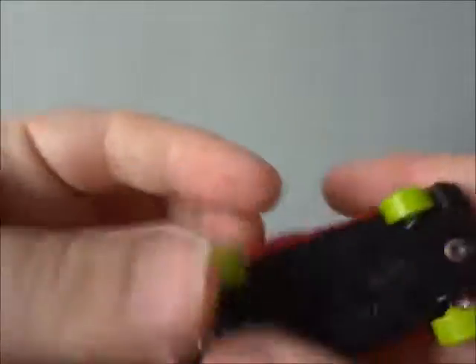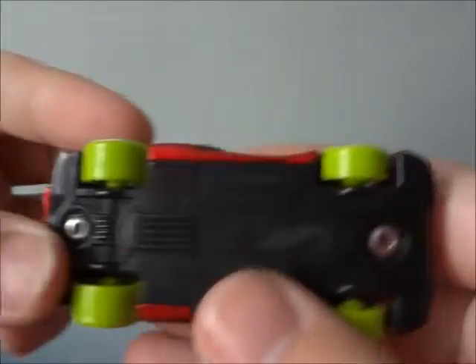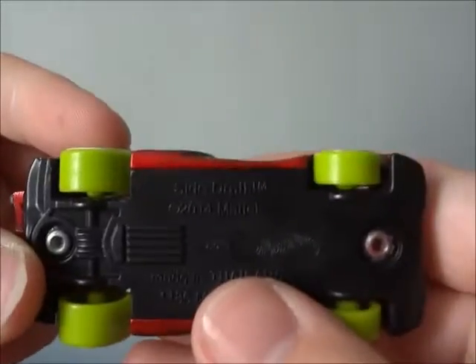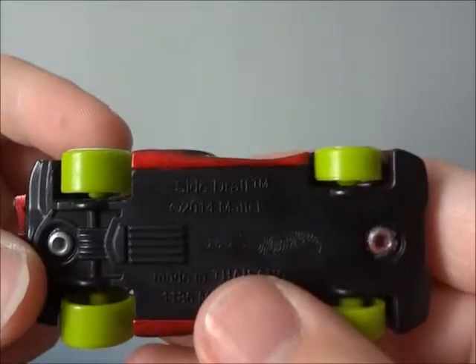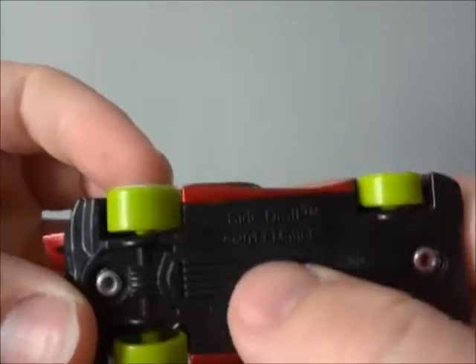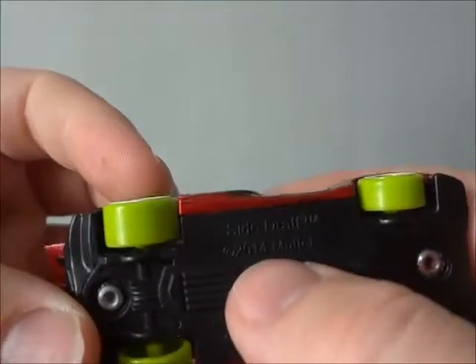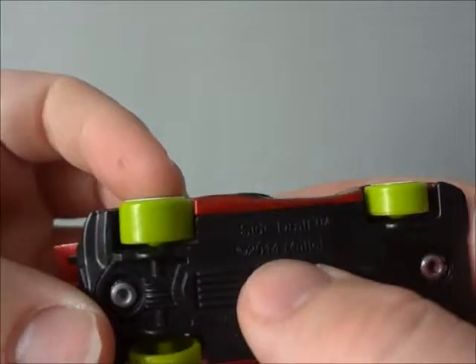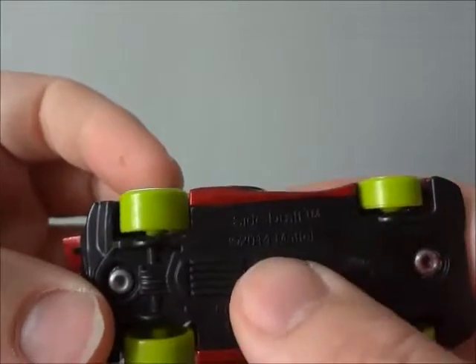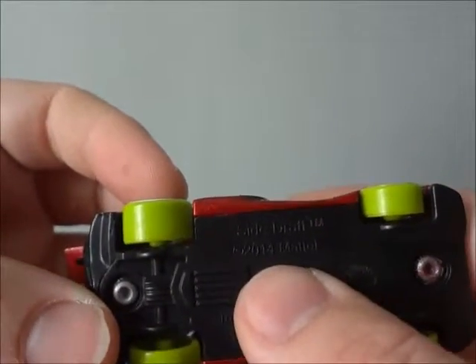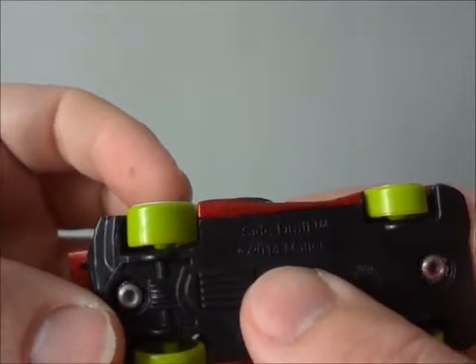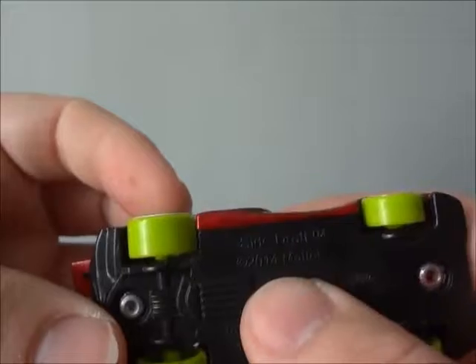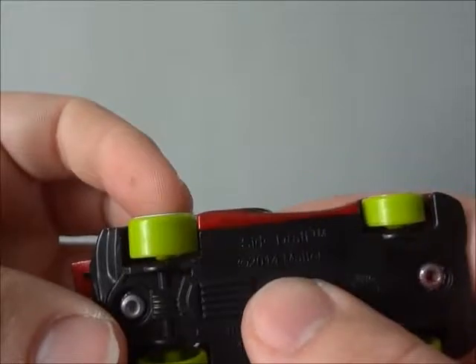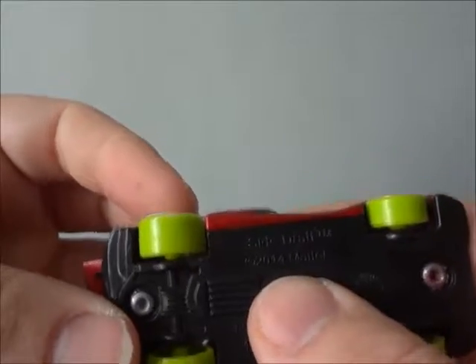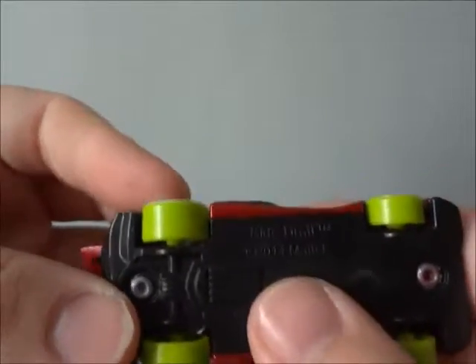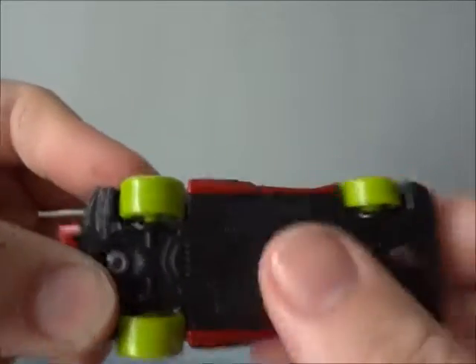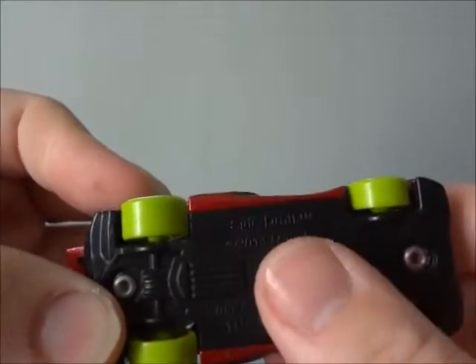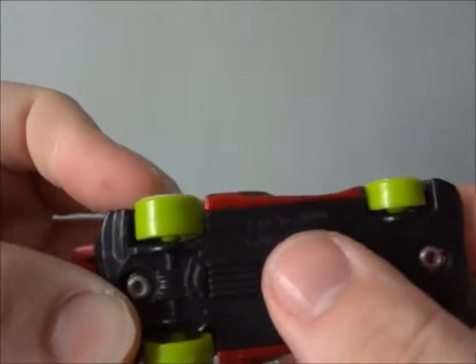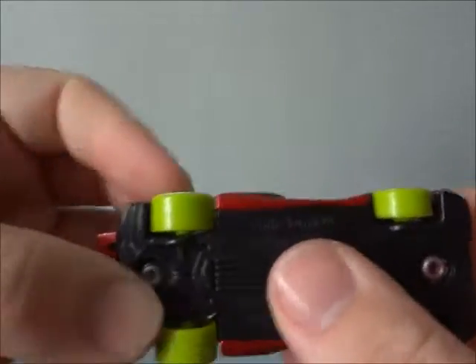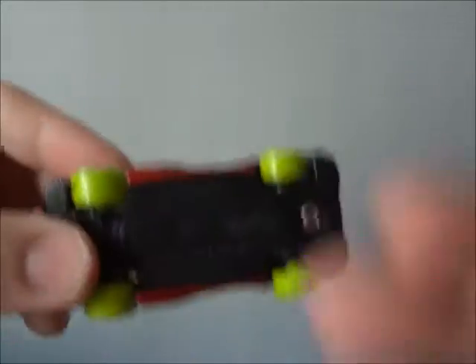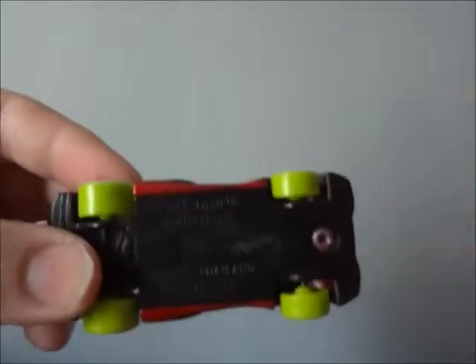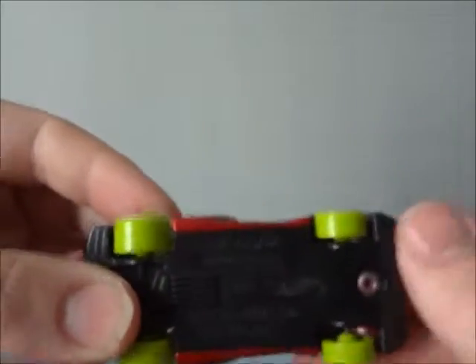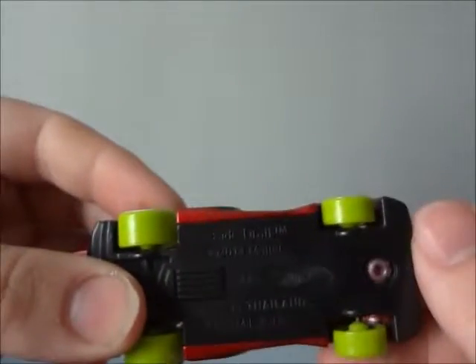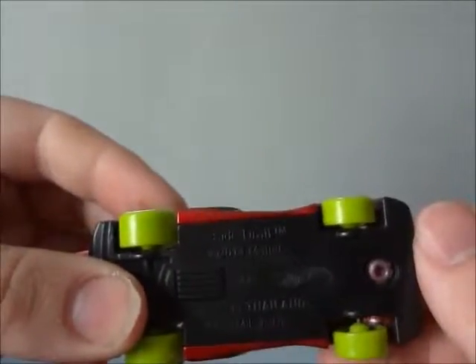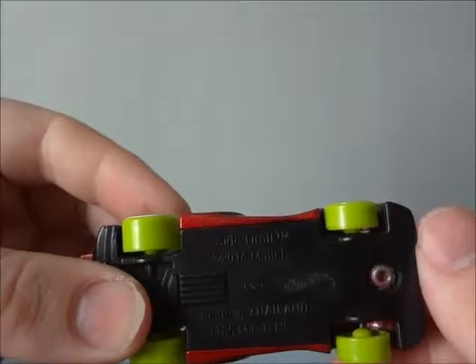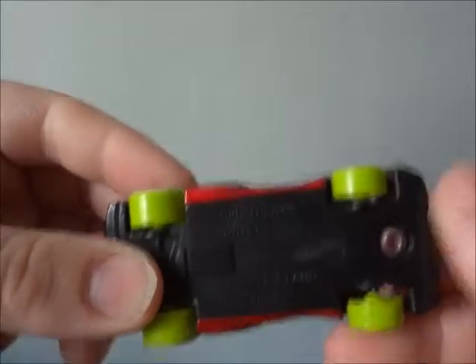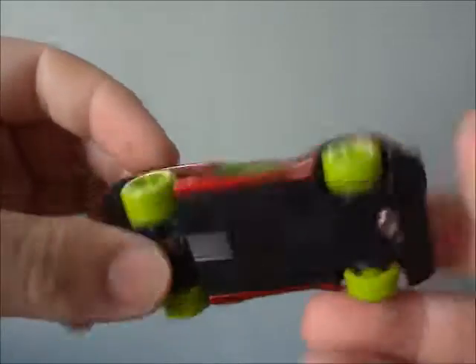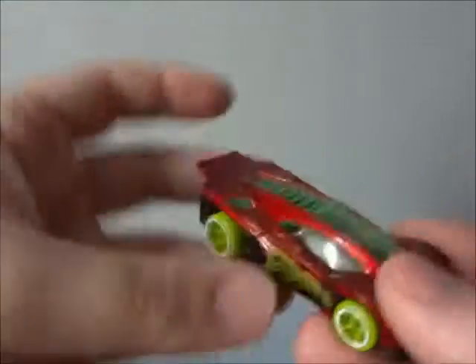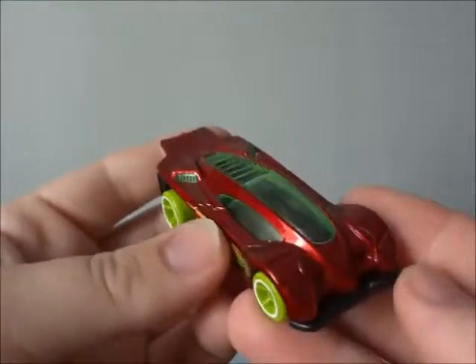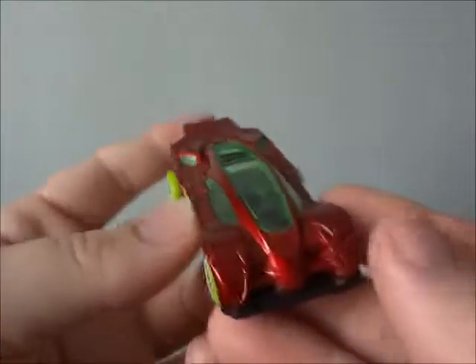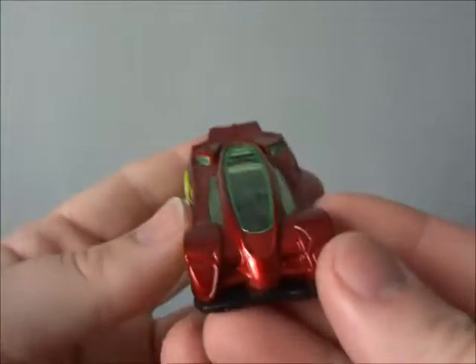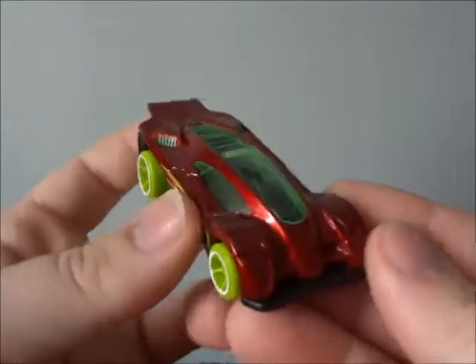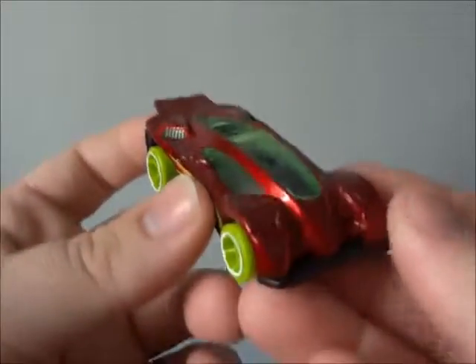It said that it was made in 2014, but it came out way before that. So this is like the reproducing model right here. Very cool.